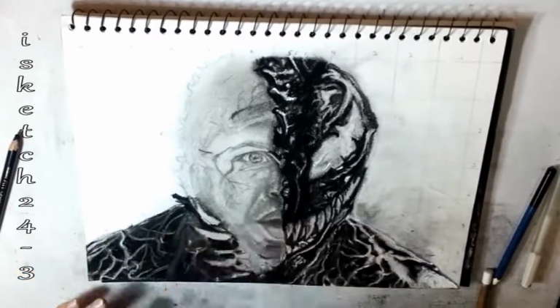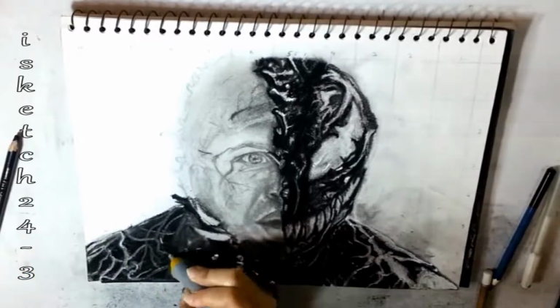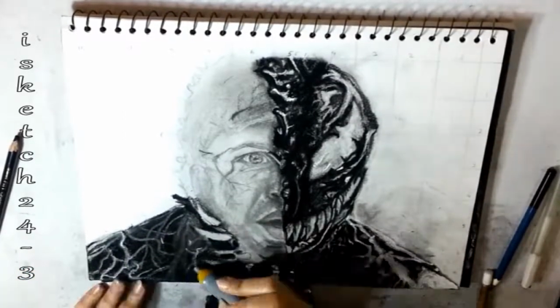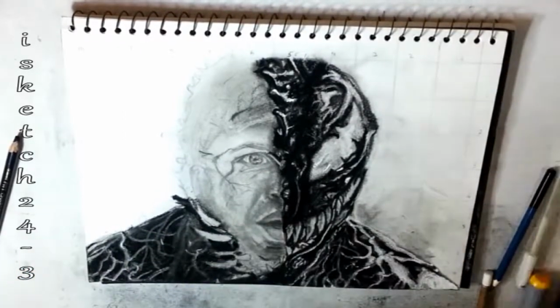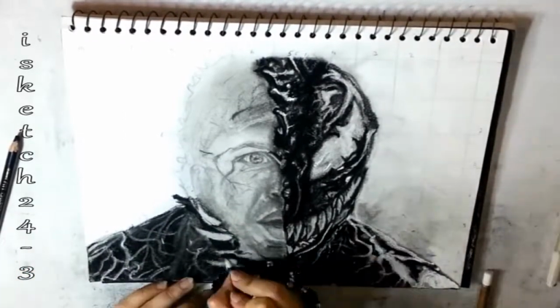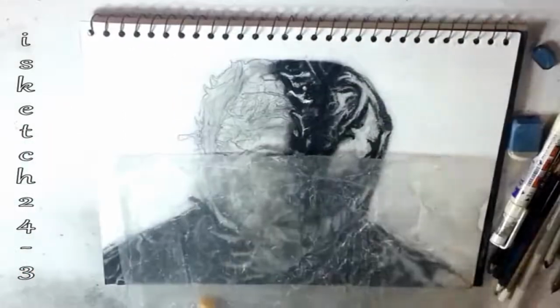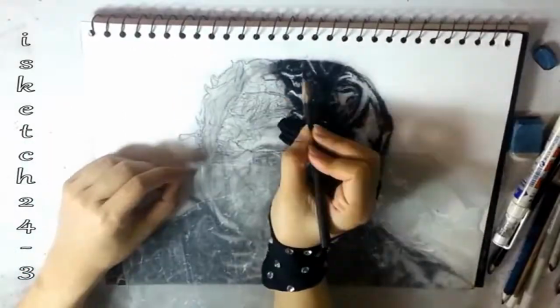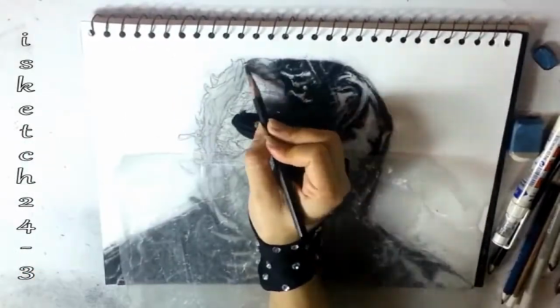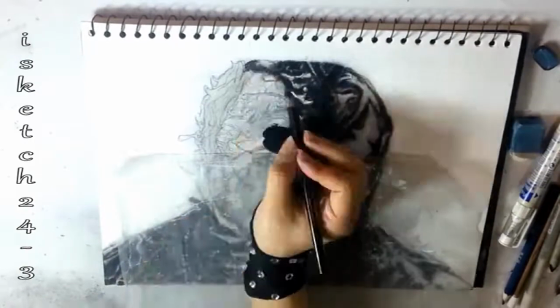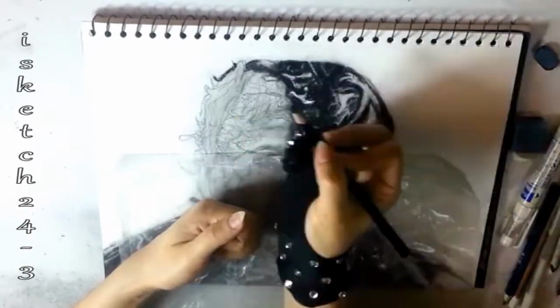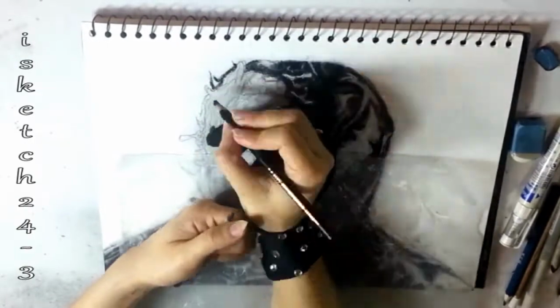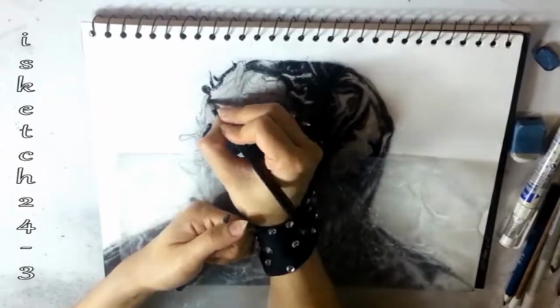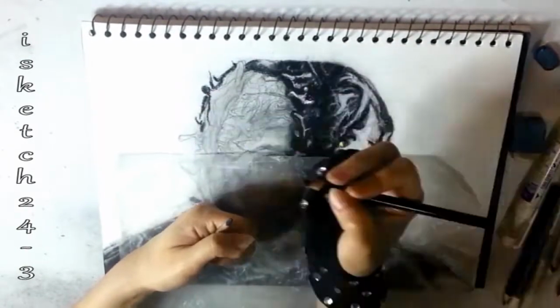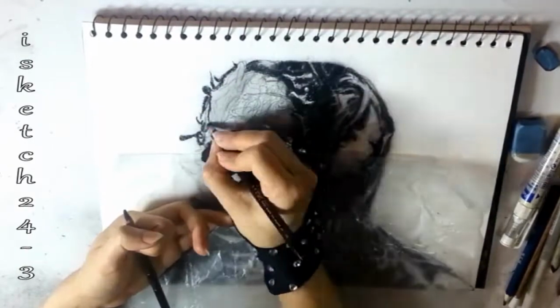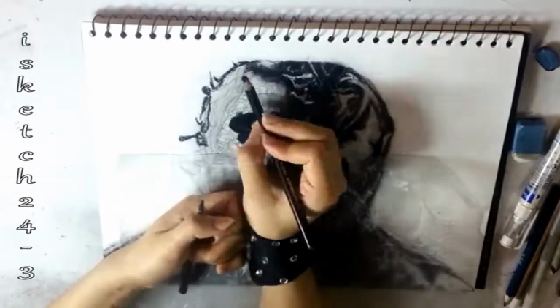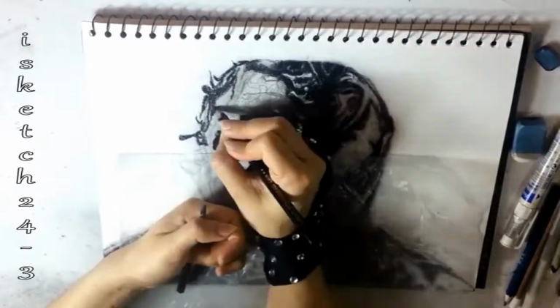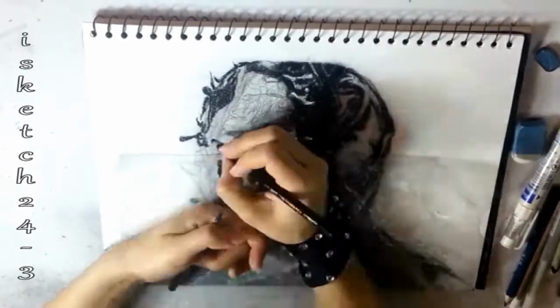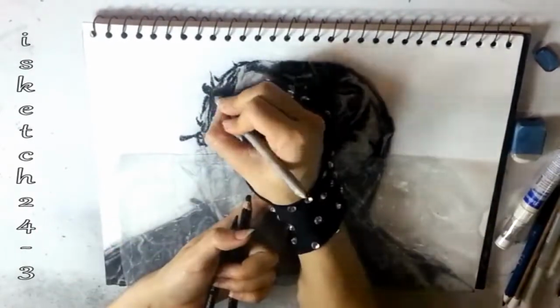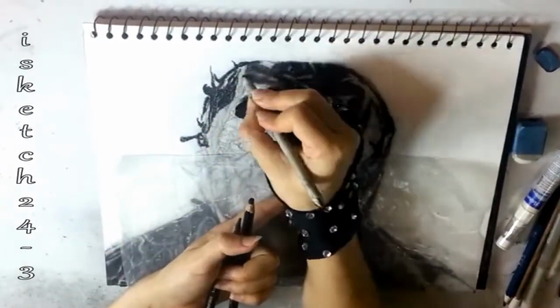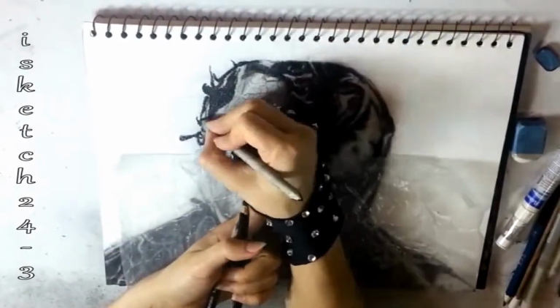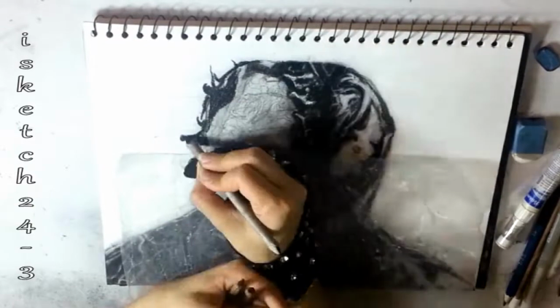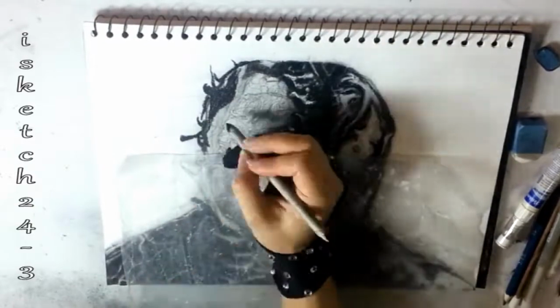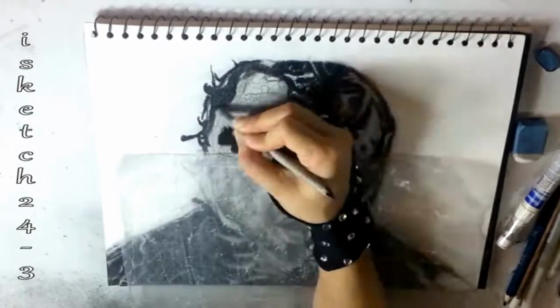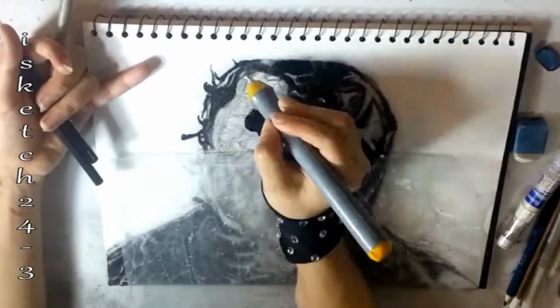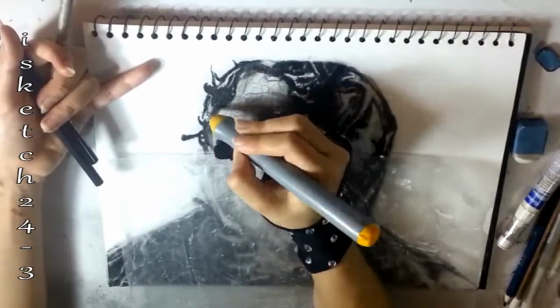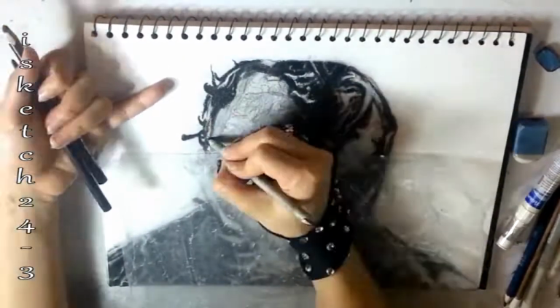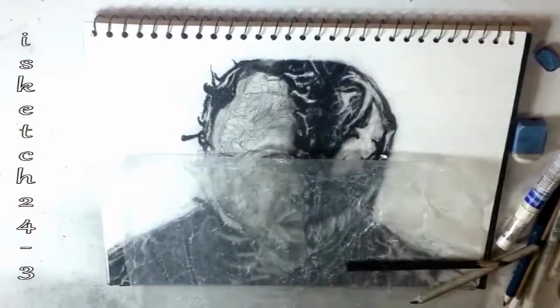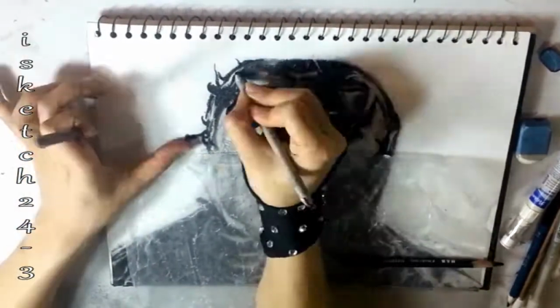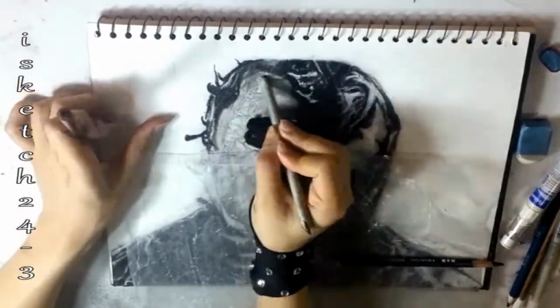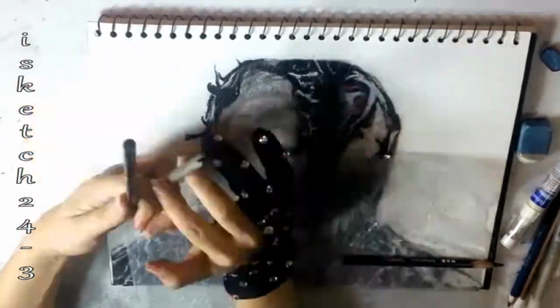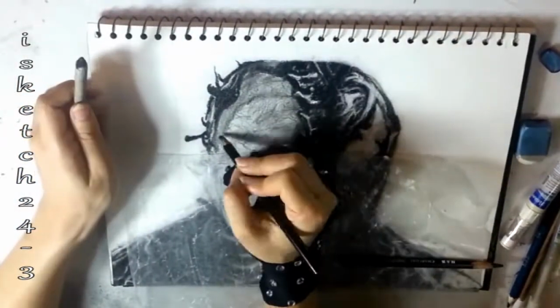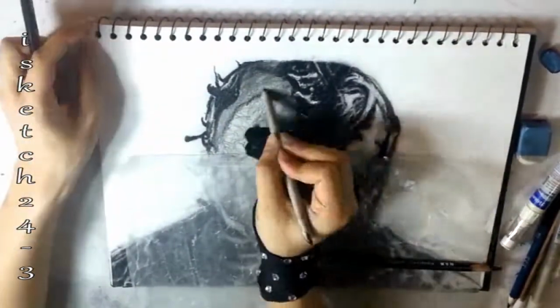I've finally reached this side of the face. Once again I'm using soft charcoal pencil to add details and depth. I'm creating the strands of the Venom which are covering him inside — they are broad and narrow in shape, with darker and lighter values.